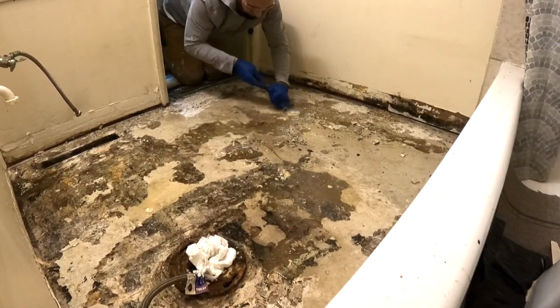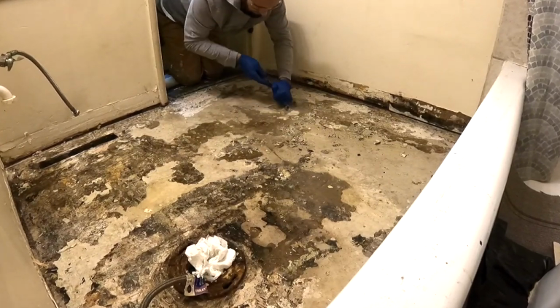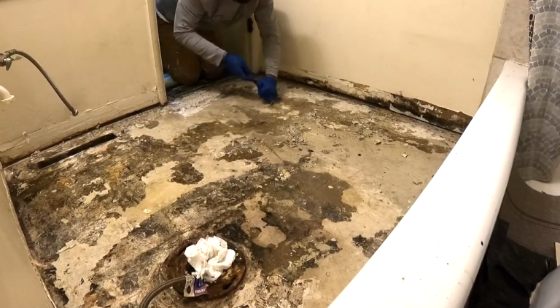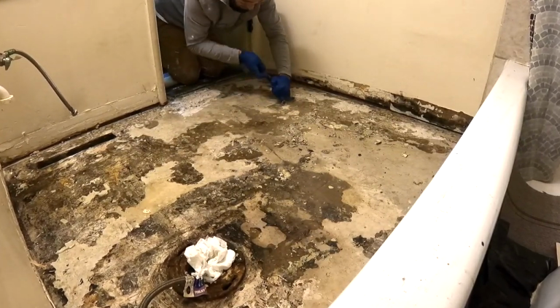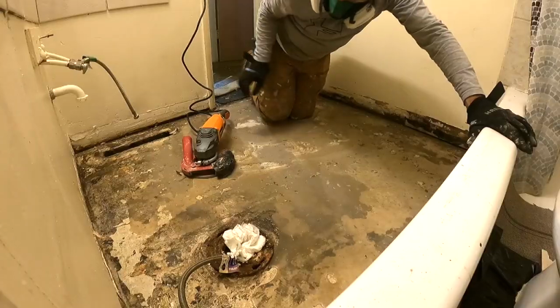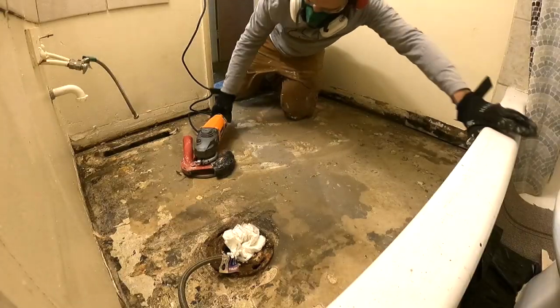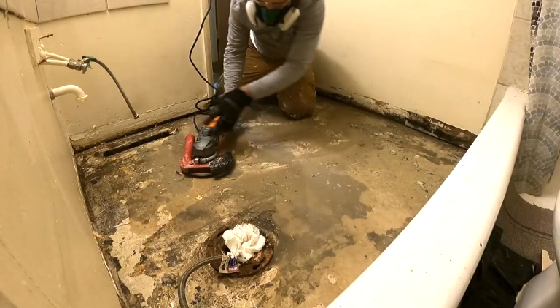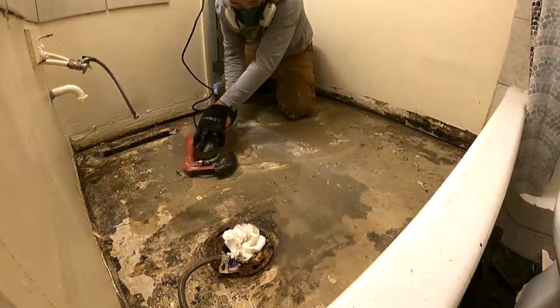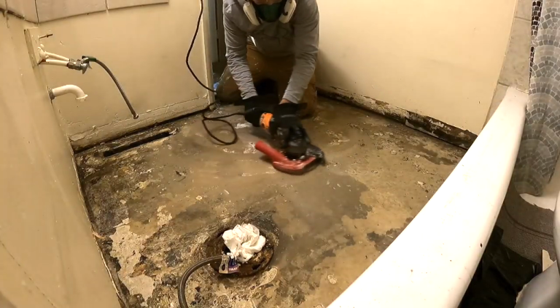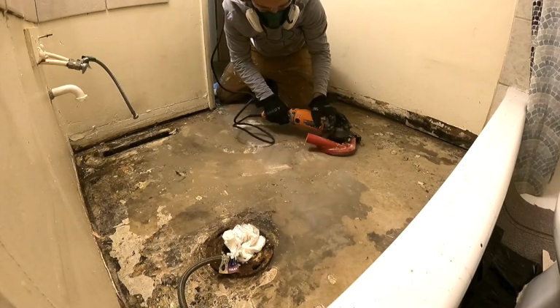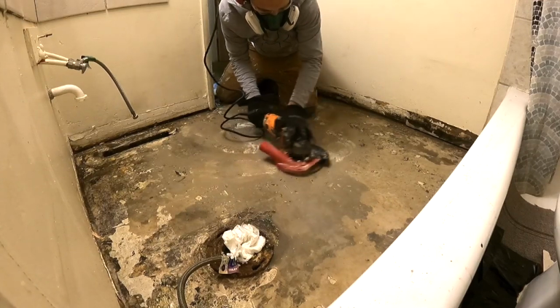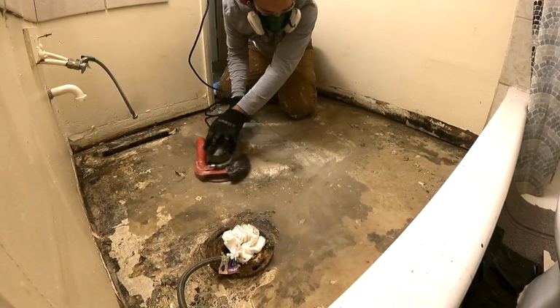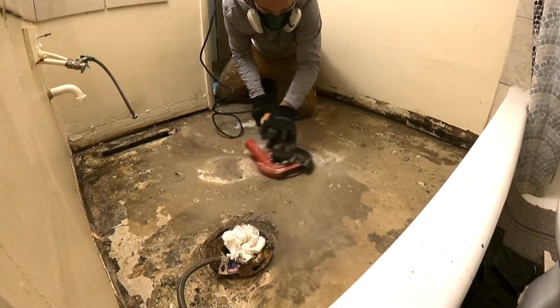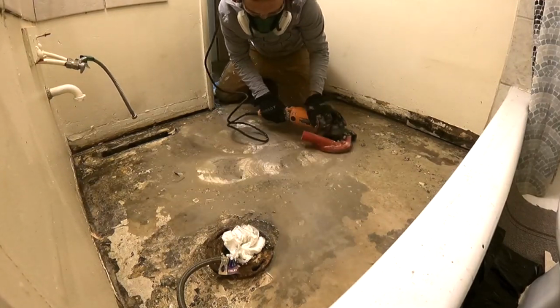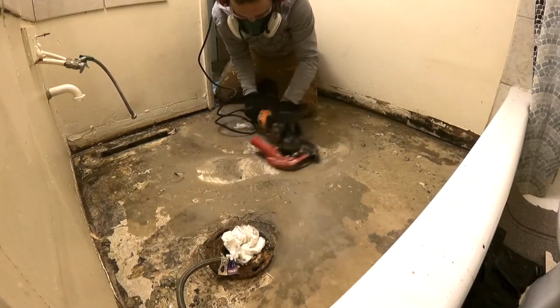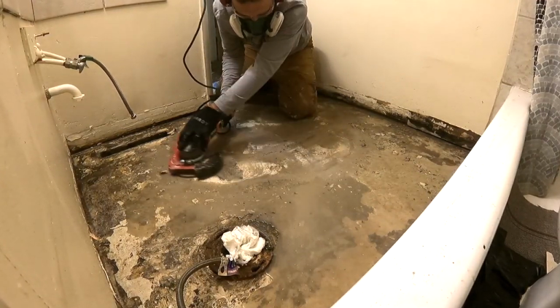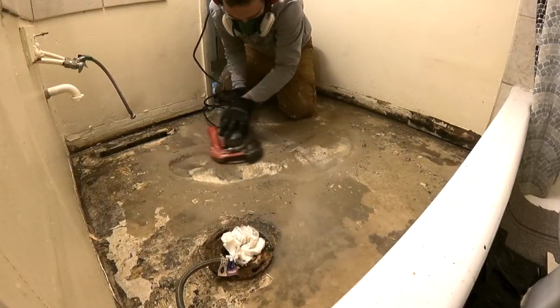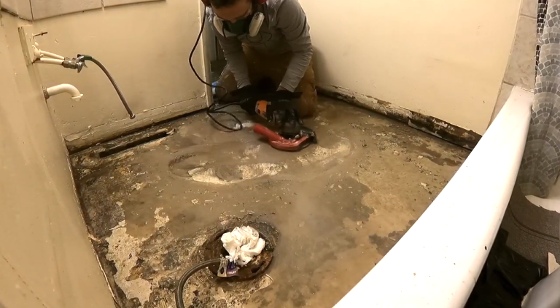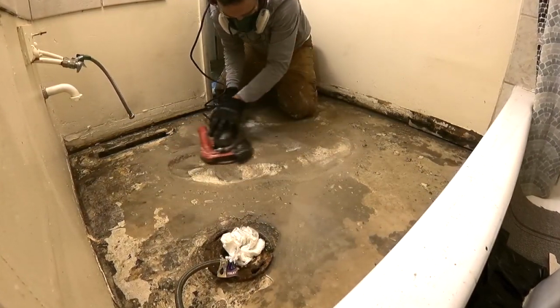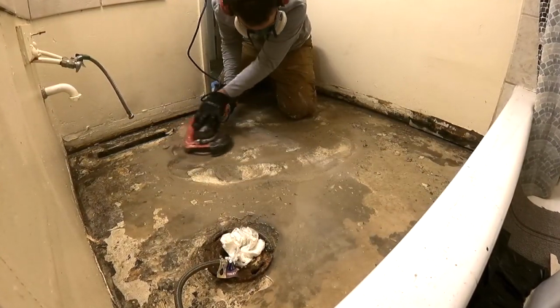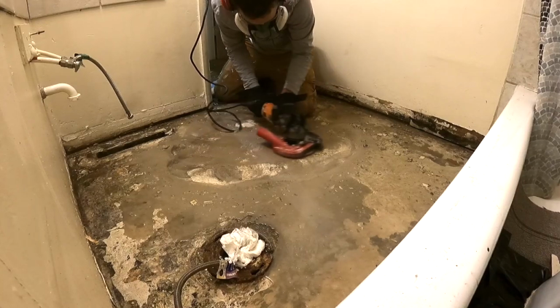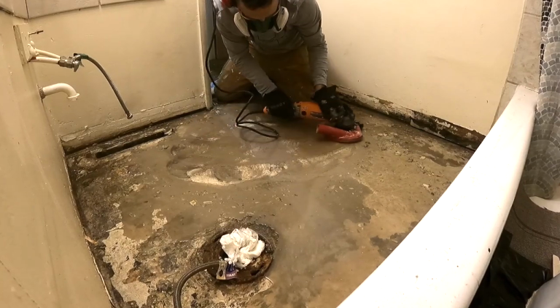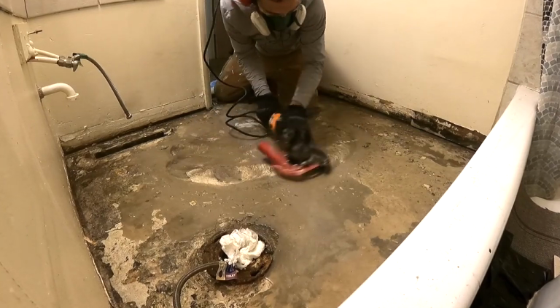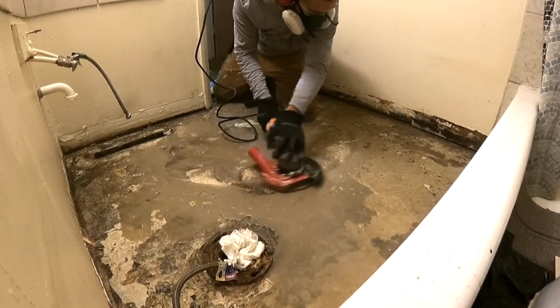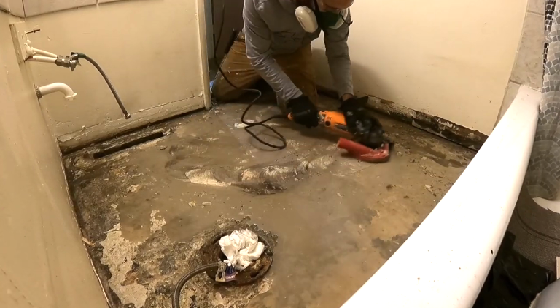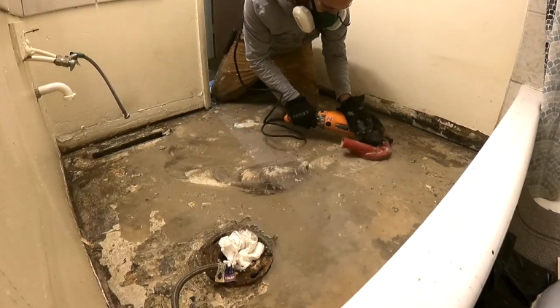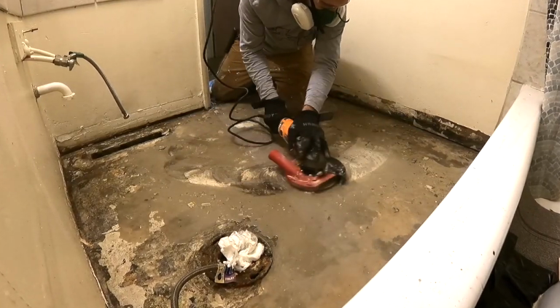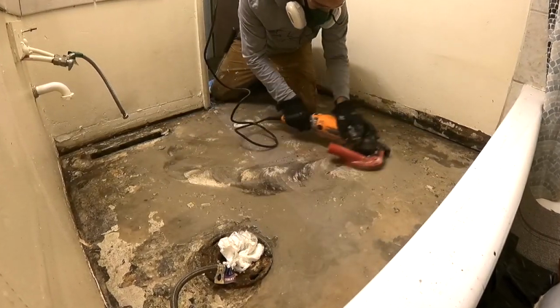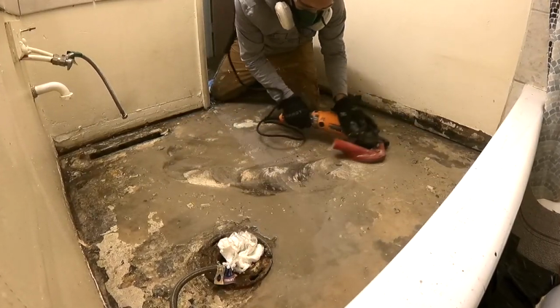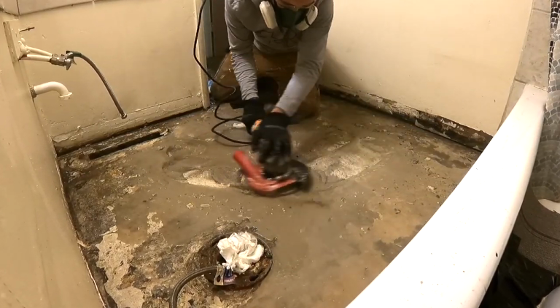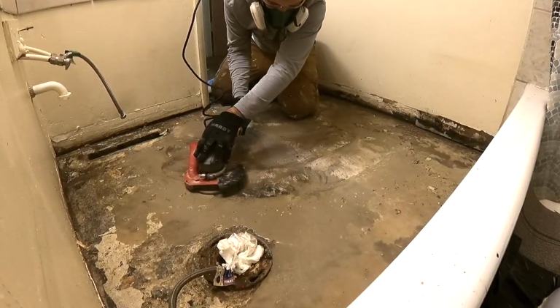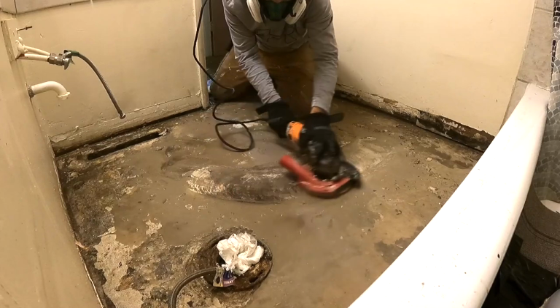The scraping didn't last long — I quickly gave up. I moved to my 7-inch angle grinder with the diamond wheel on it and started the process of grinding this floor down. First, I had to remove the felt backing that was left over from previous floors.